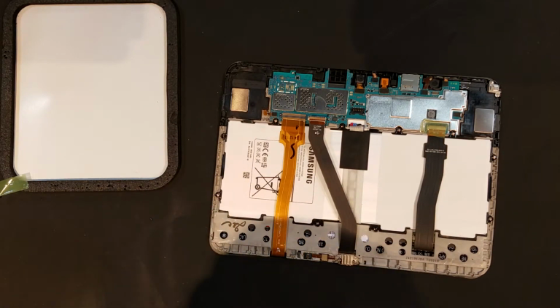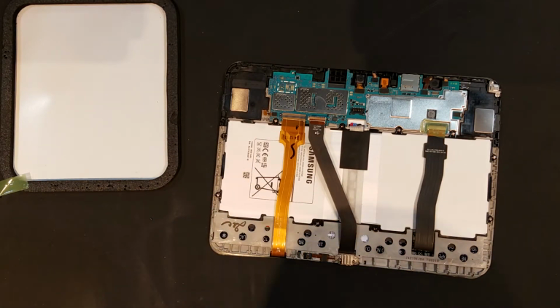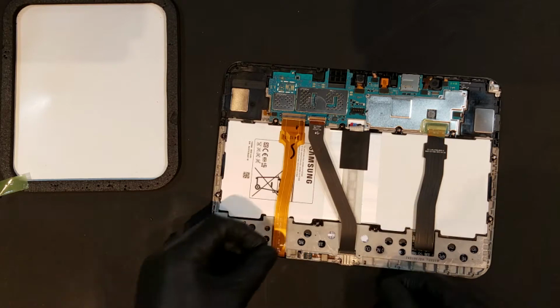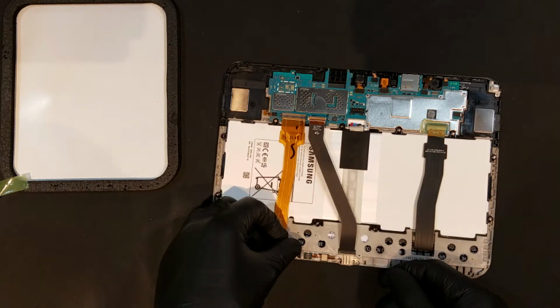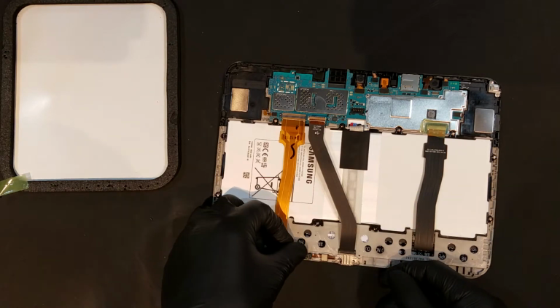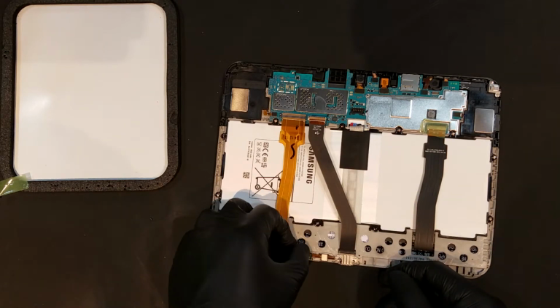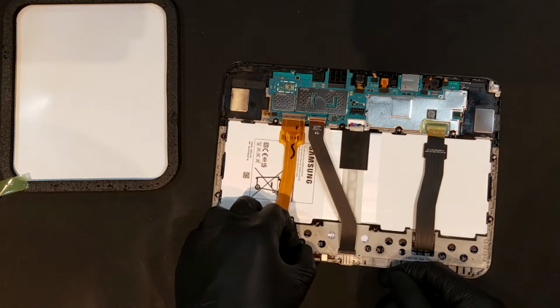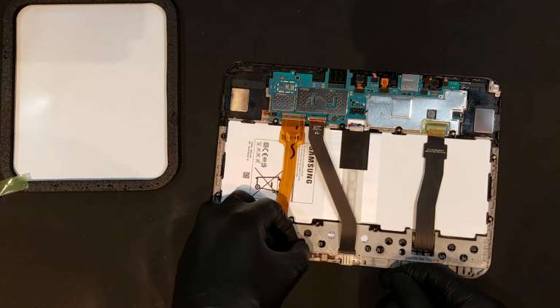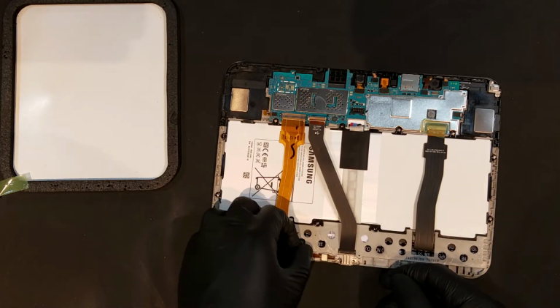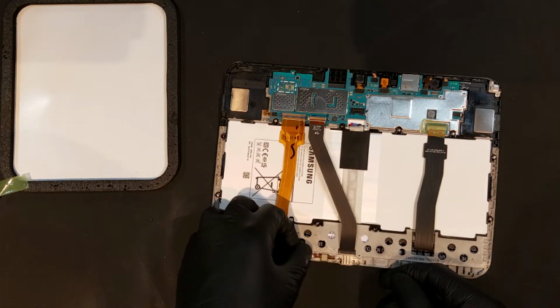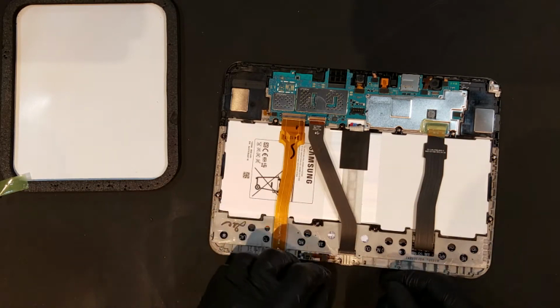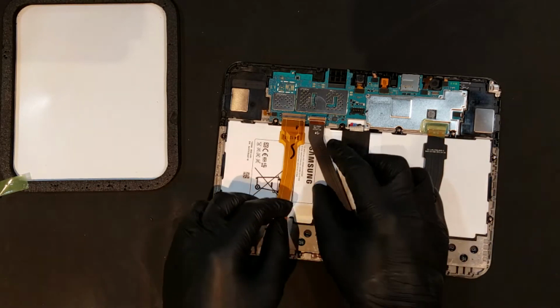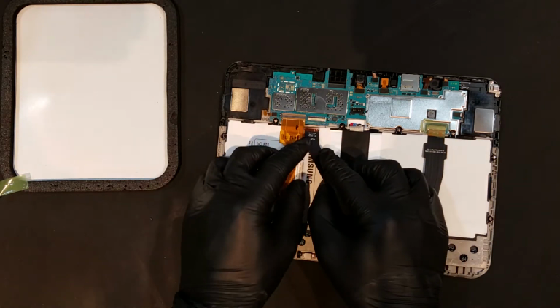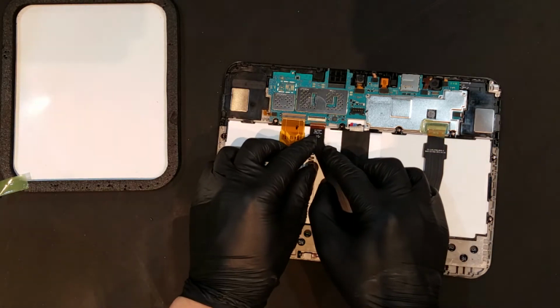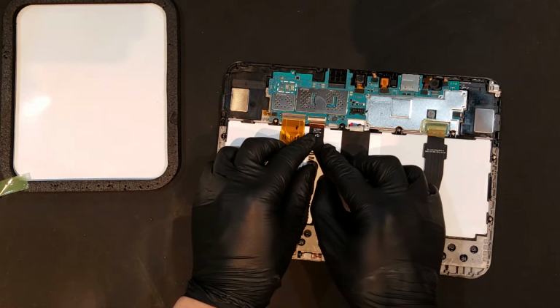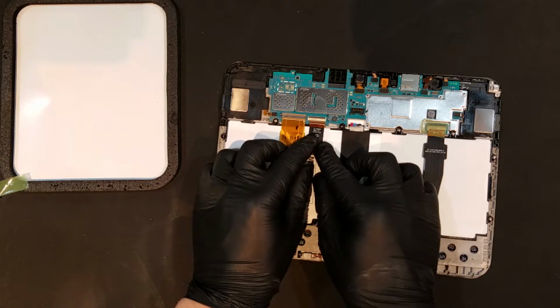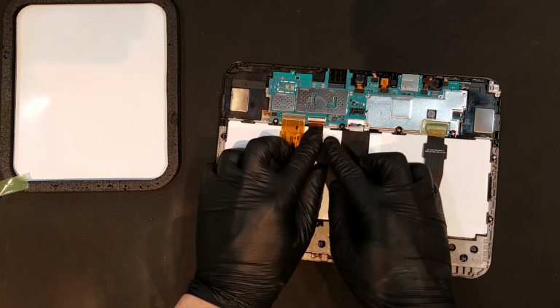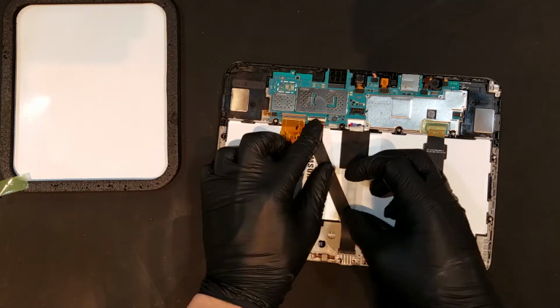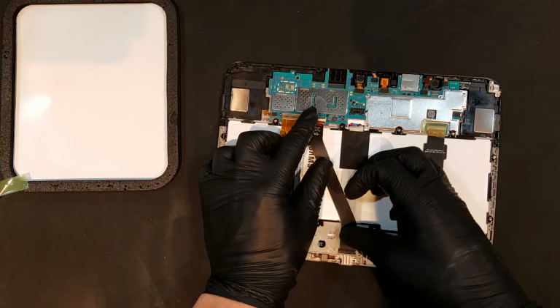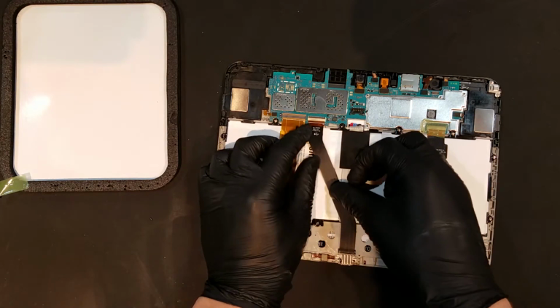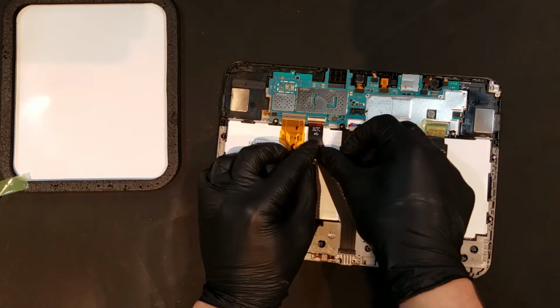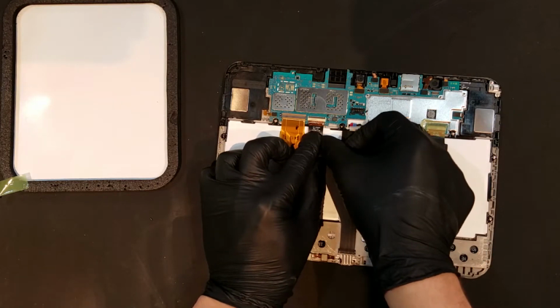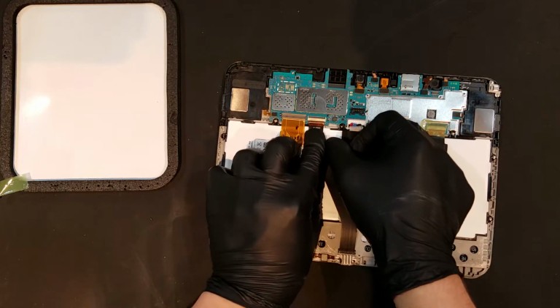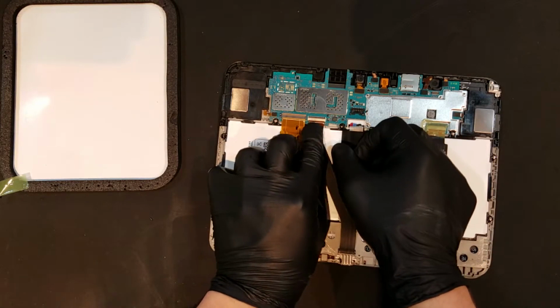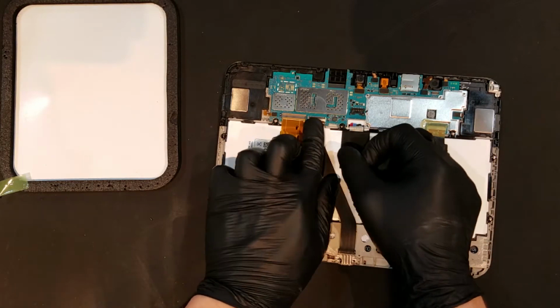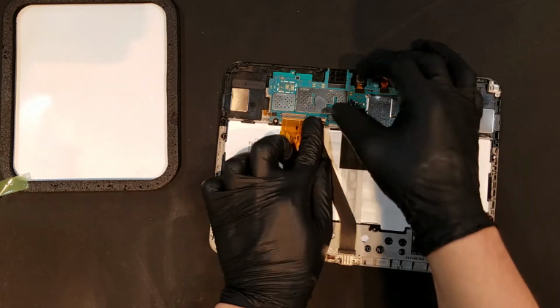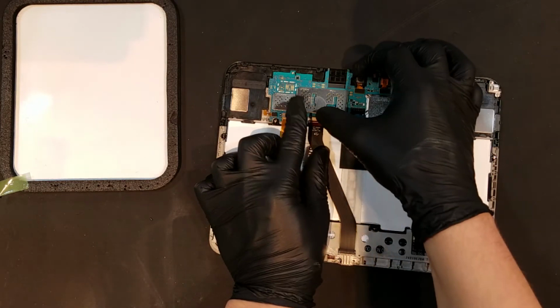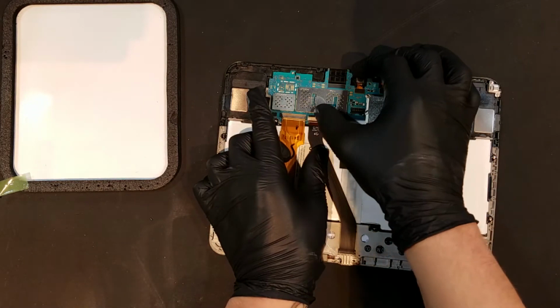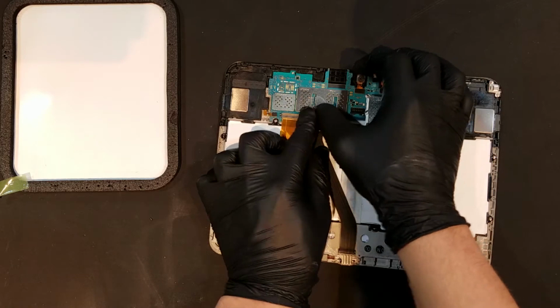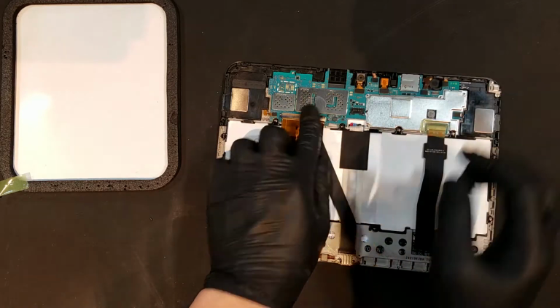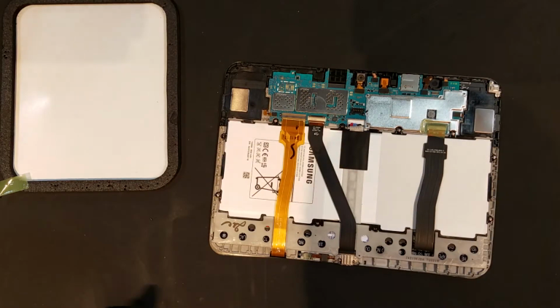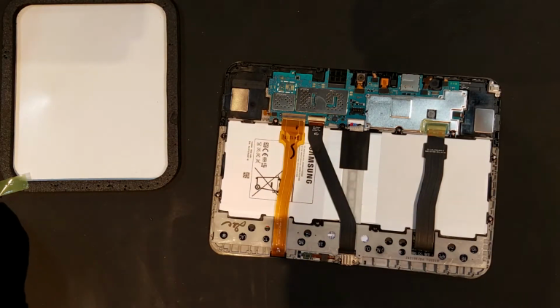The clip for the front capacitive navigation keys can then be reset, before sliding the flex for the charge port into the ZIF connector and locking it in. The green tape can then be replaced before reconnecting the battery and replacing the back housing.